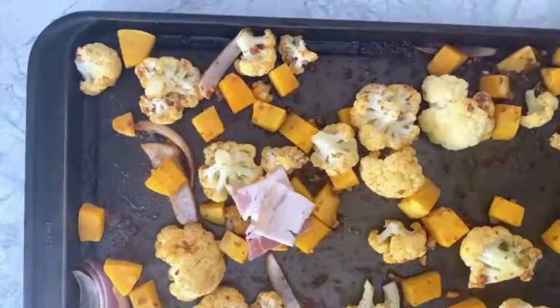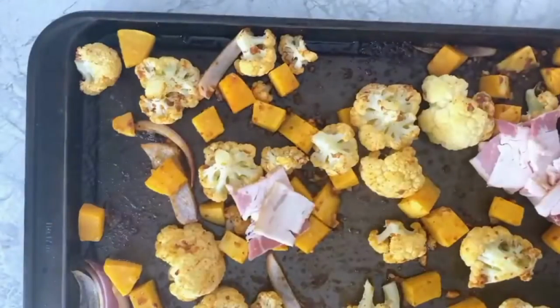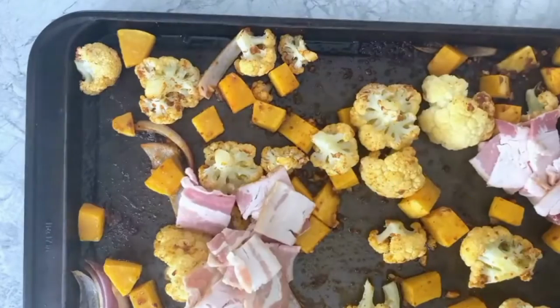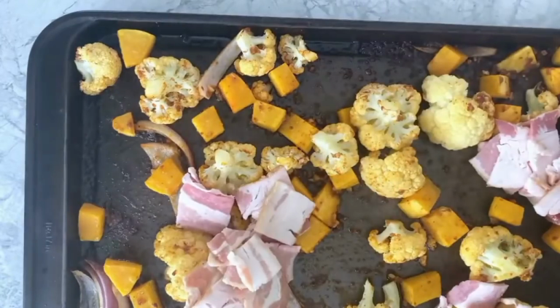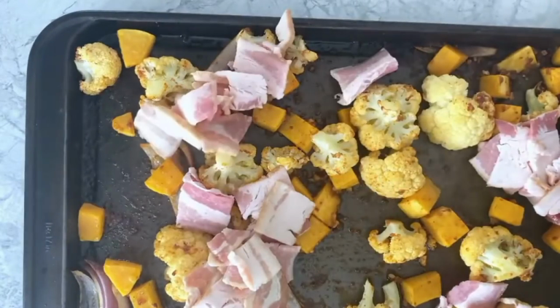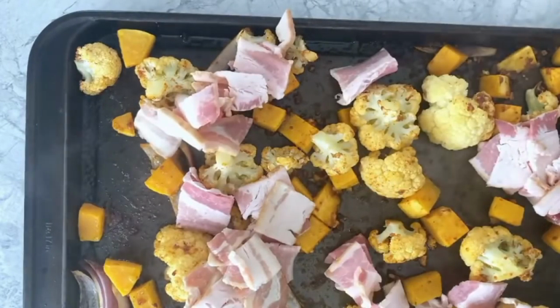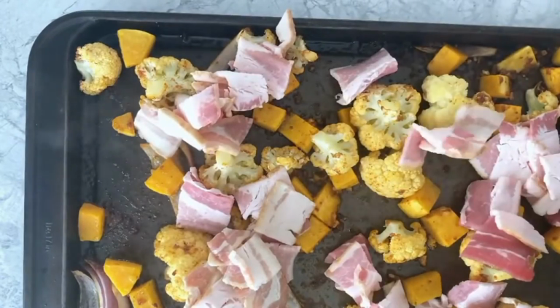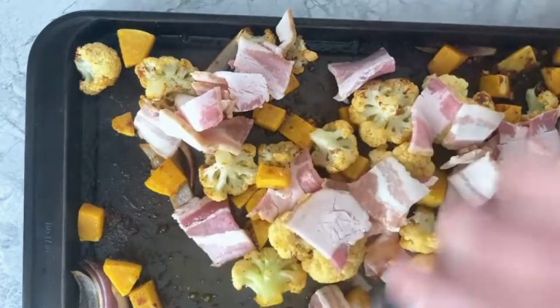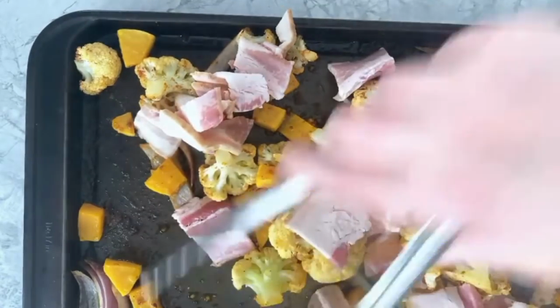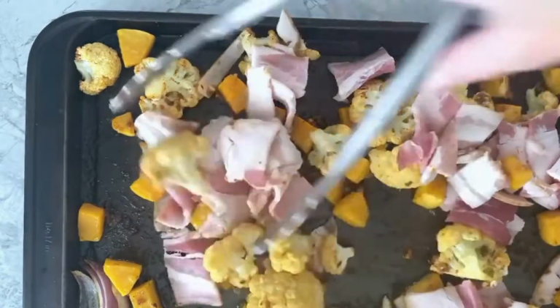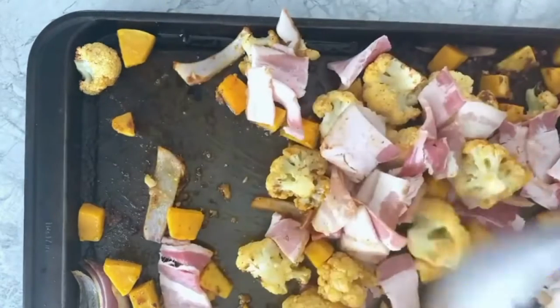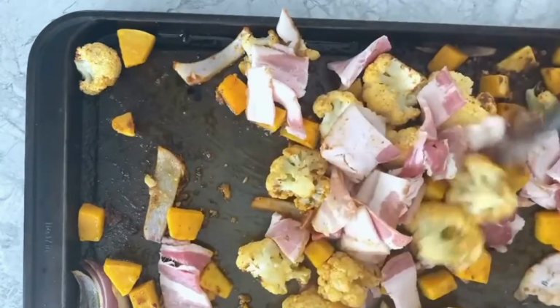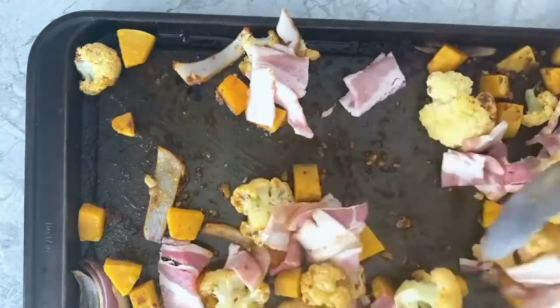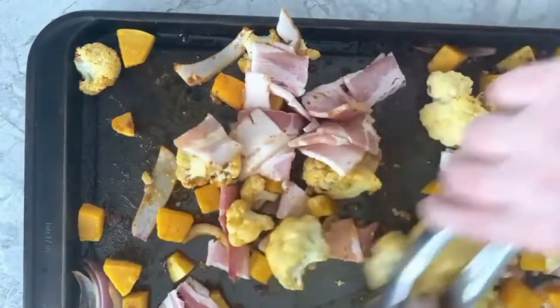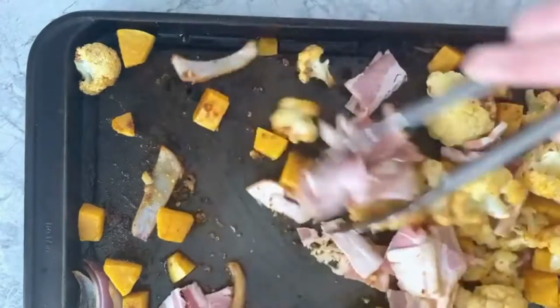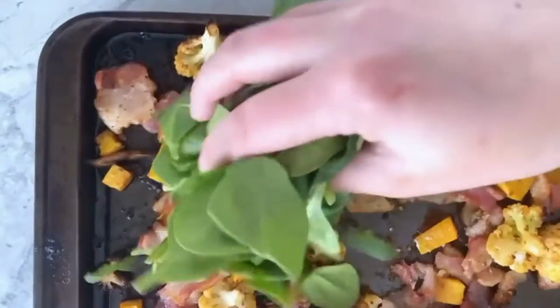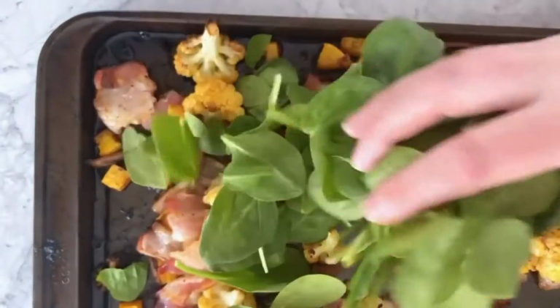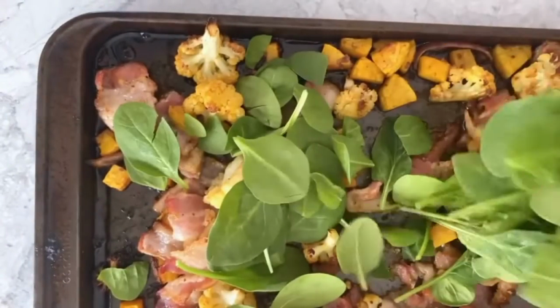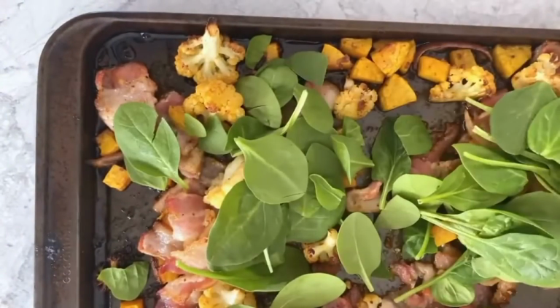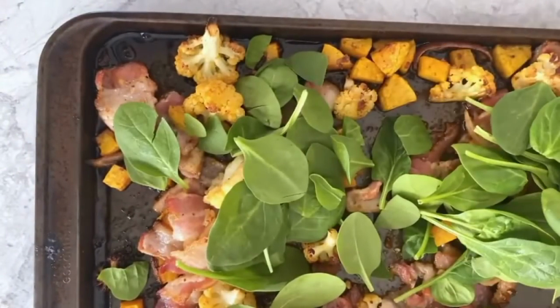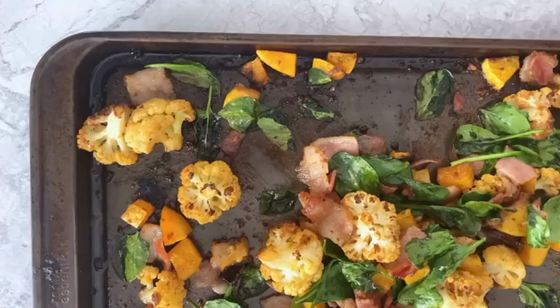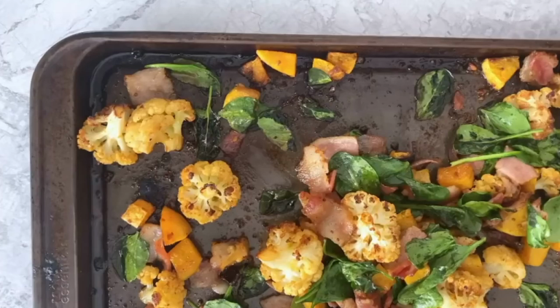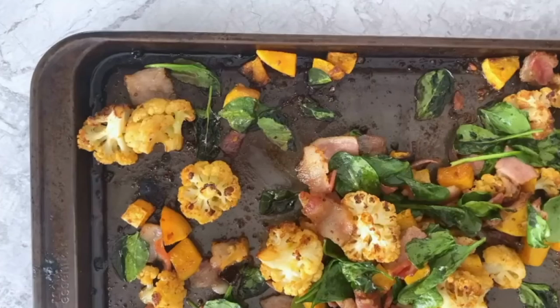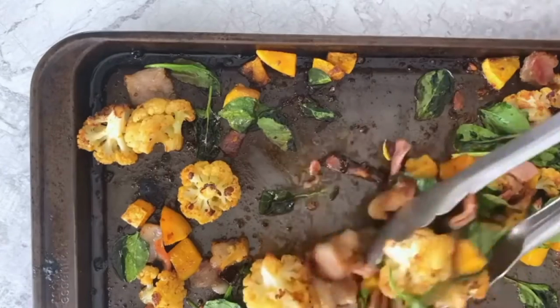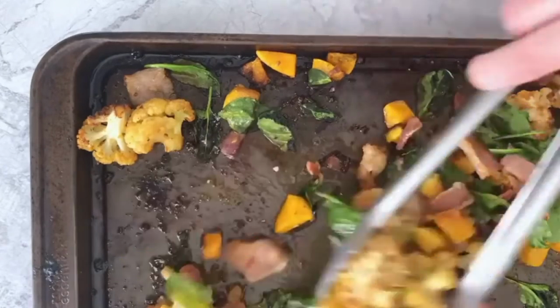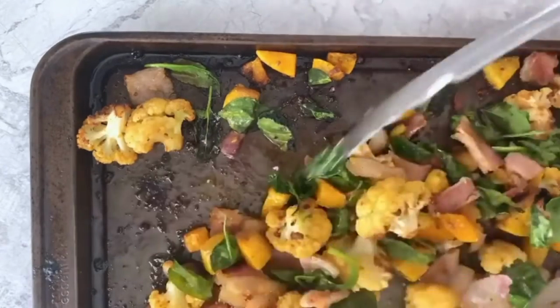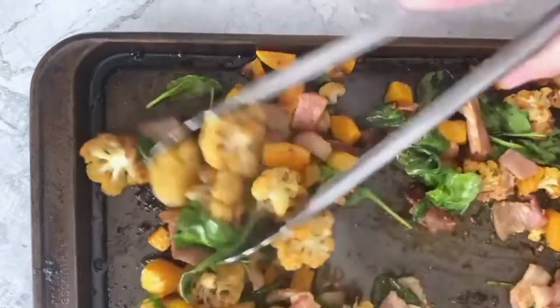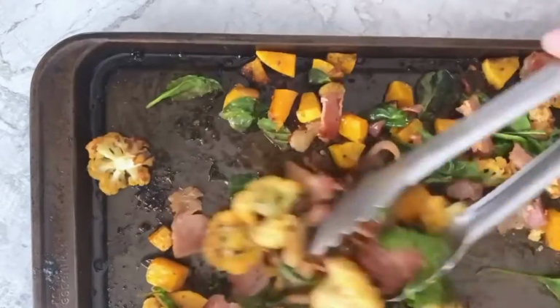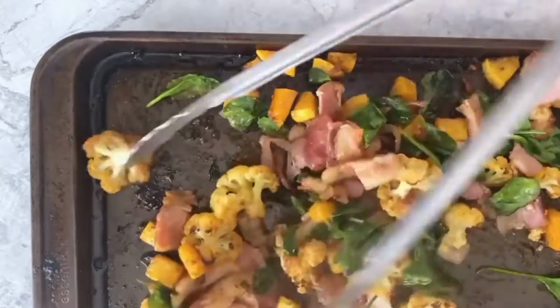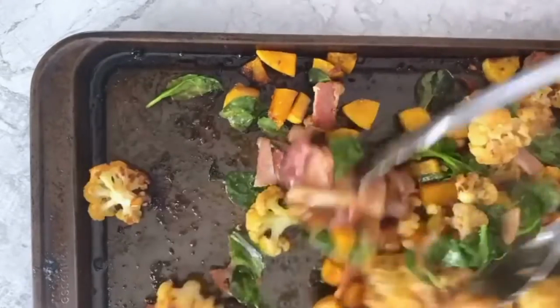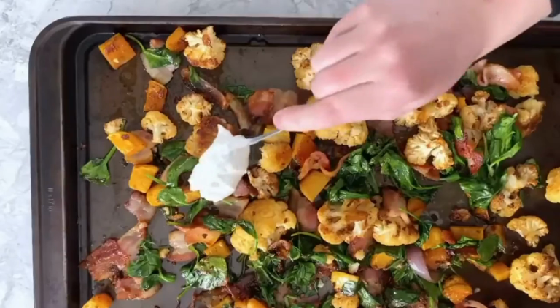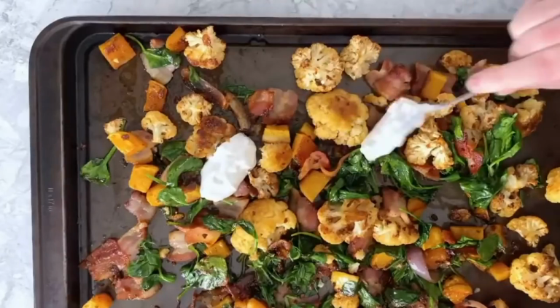I roasted the vegetables for 20 minutes at 400 degrees before adding bacon slices to the vegetables and mixing the bacon in to get it coated in the dressing. I returned the baking sheet to the oven and baked for another 25 minutes before adding some spinach and baking again for about another 5 minutes to crisp up the bacon a little bit more and wilt the spinach.